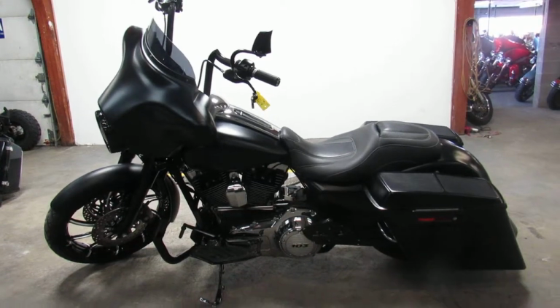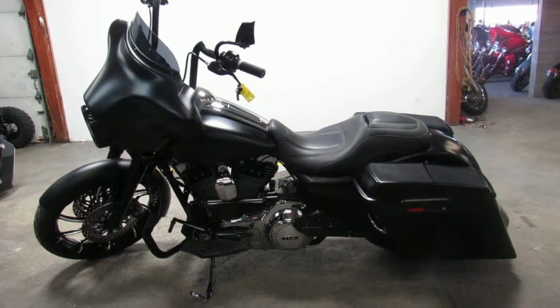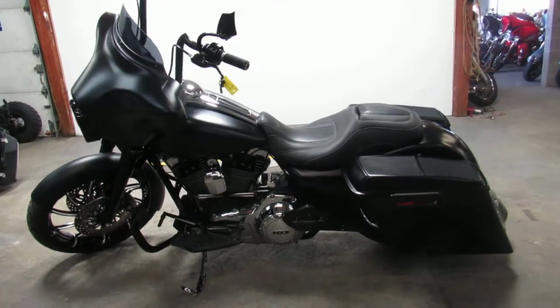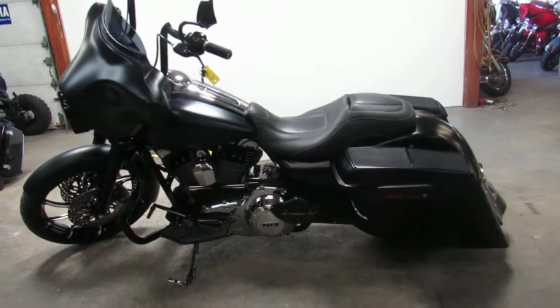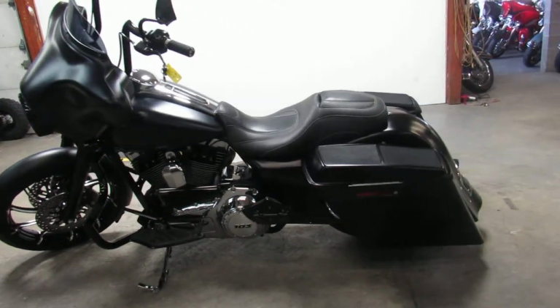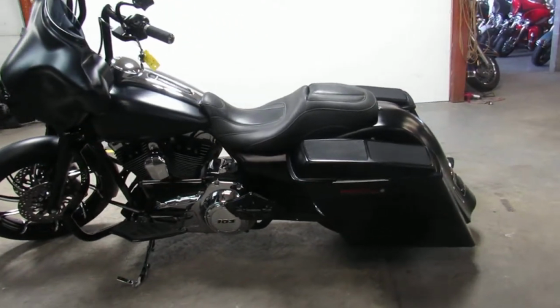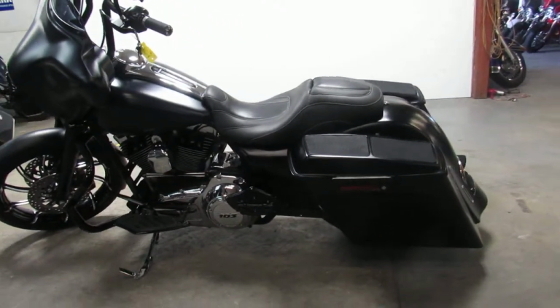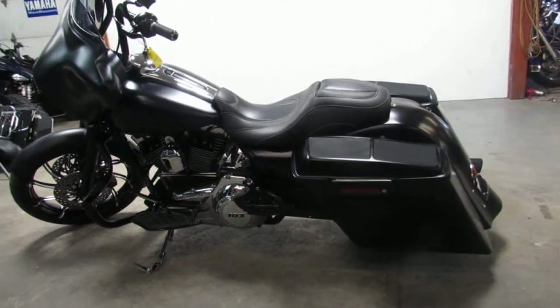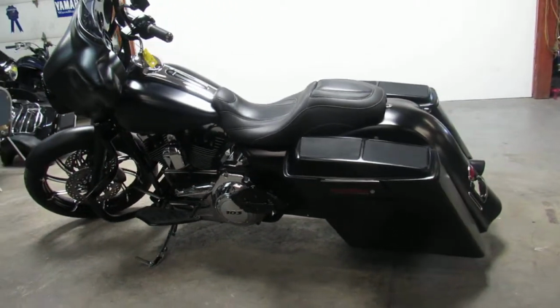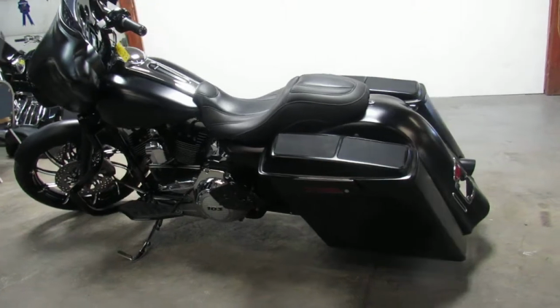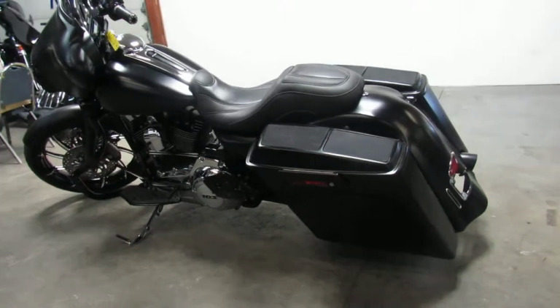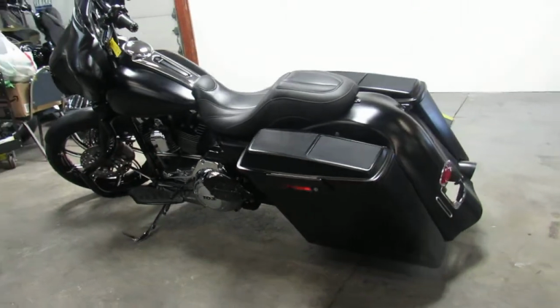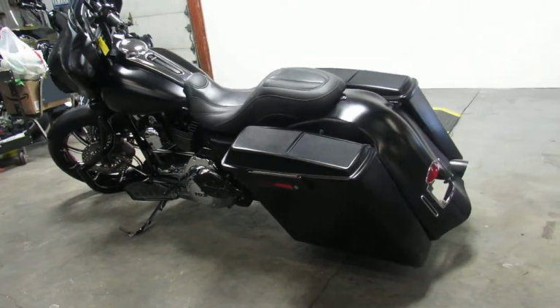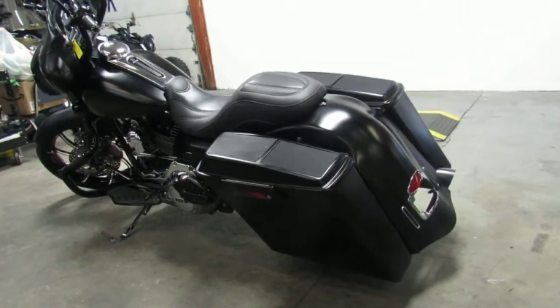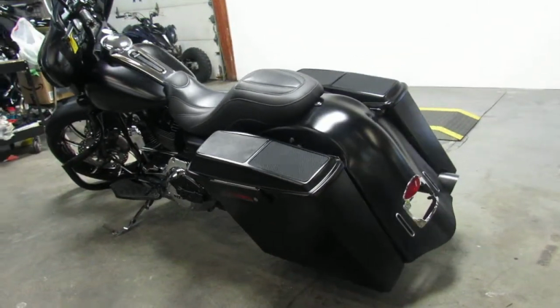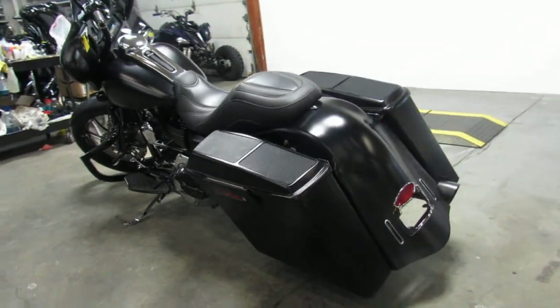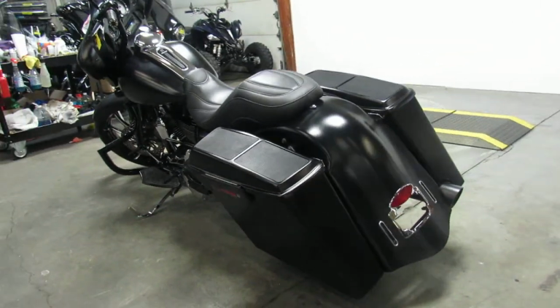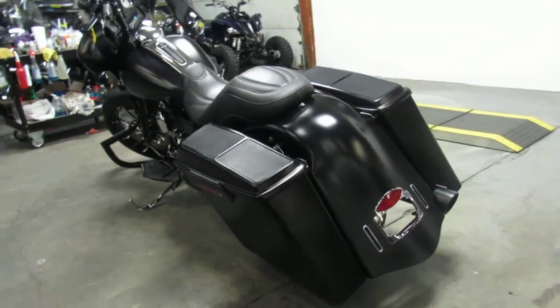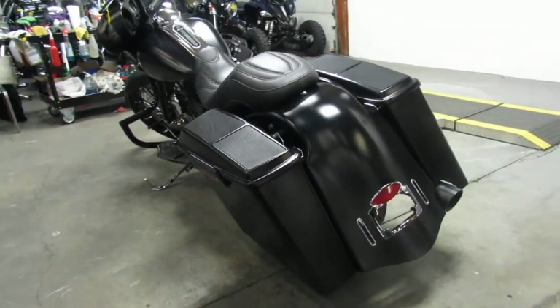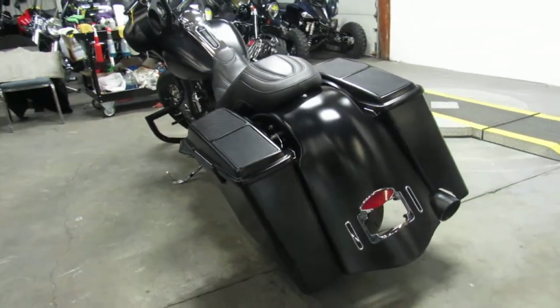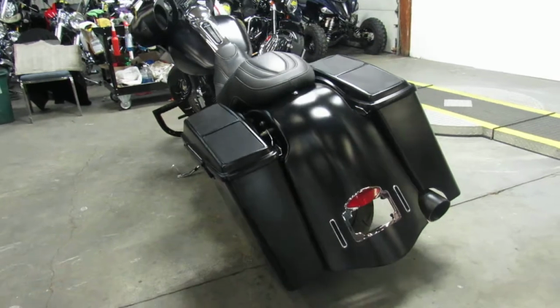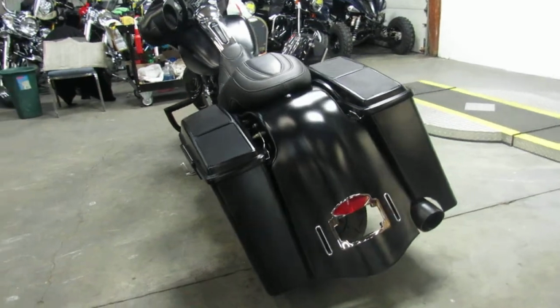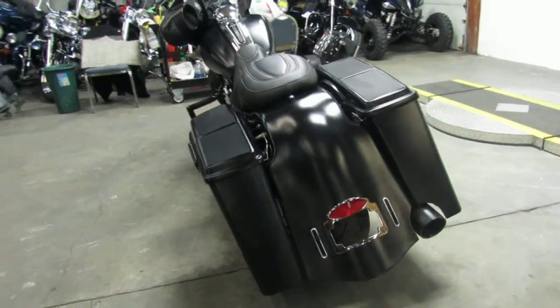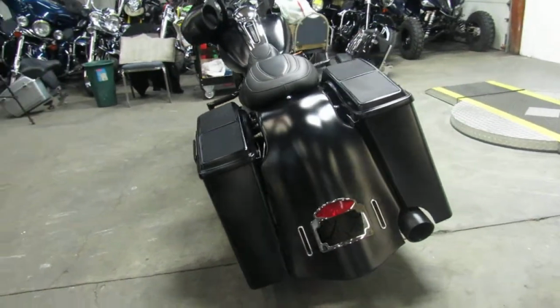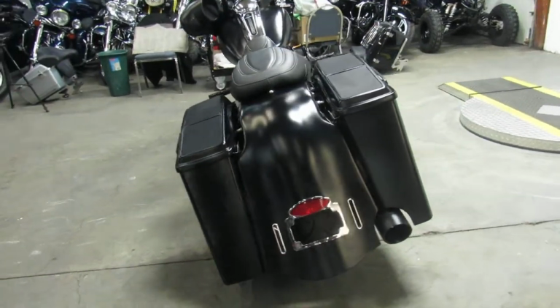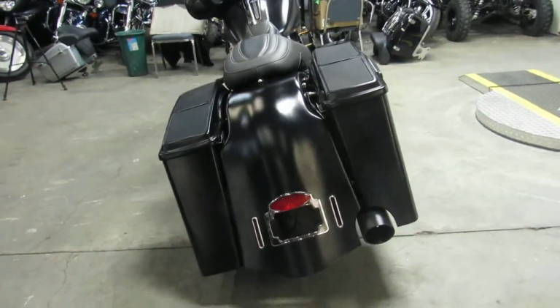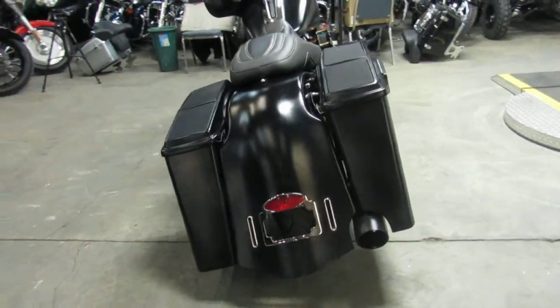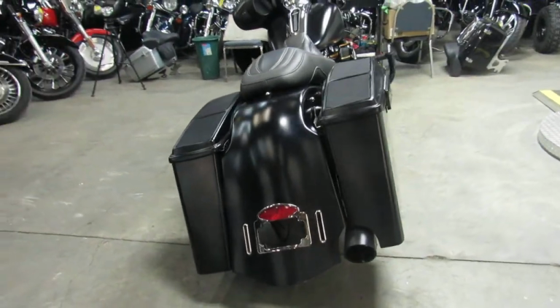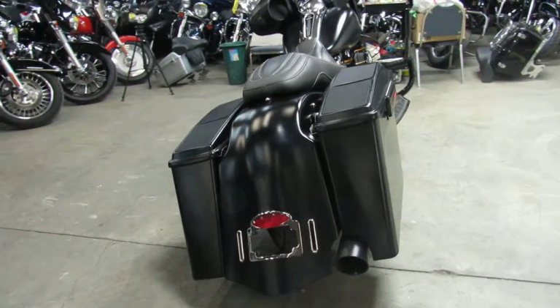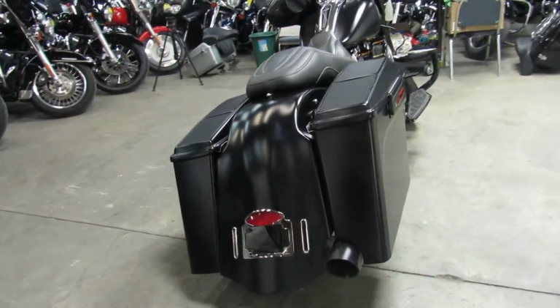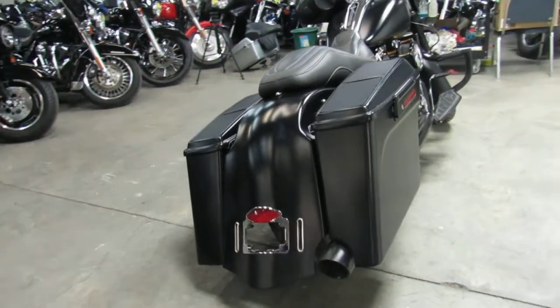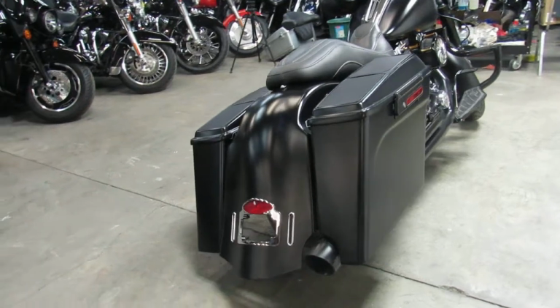Hey guys, it's ApprovalPowerSports.com here doing a video on another Street Glide. We have over 85 to choose from. This one here is a 2013 that comes really nicely equipped — it's the custom big wheeled bagger with all the extras.